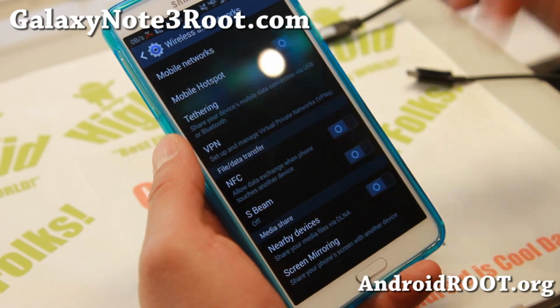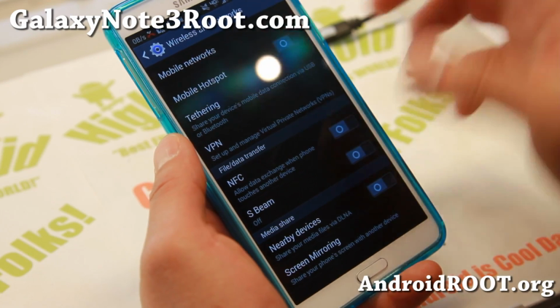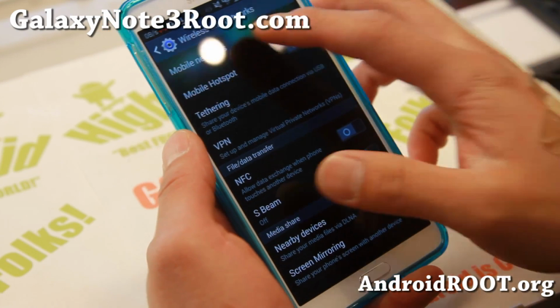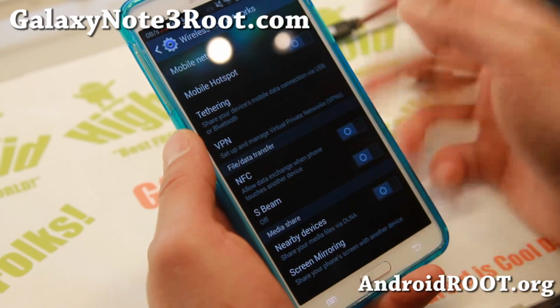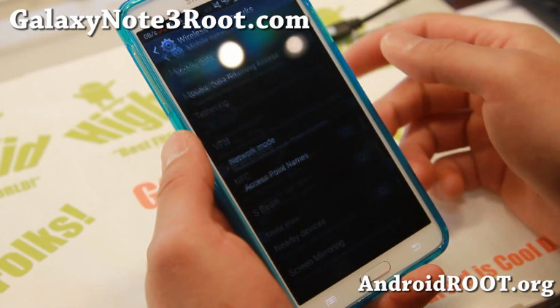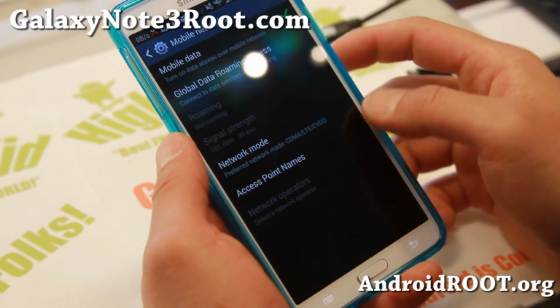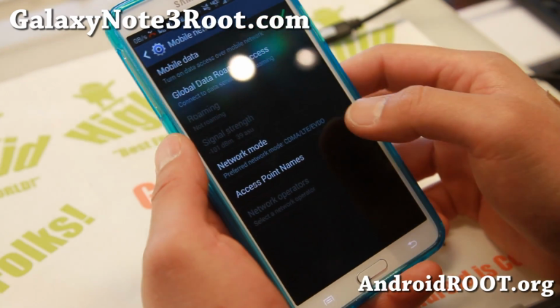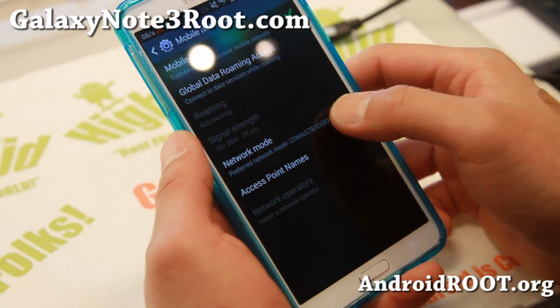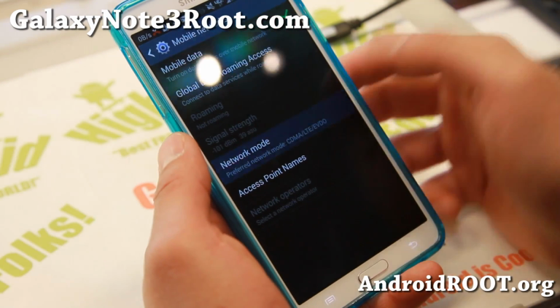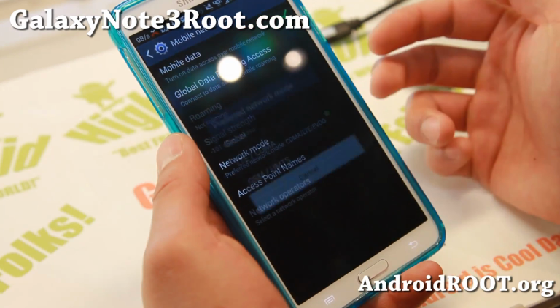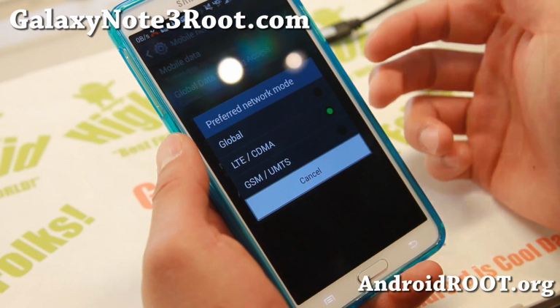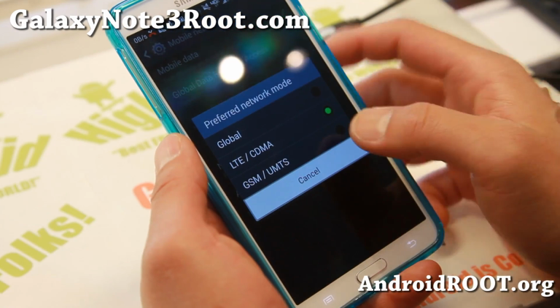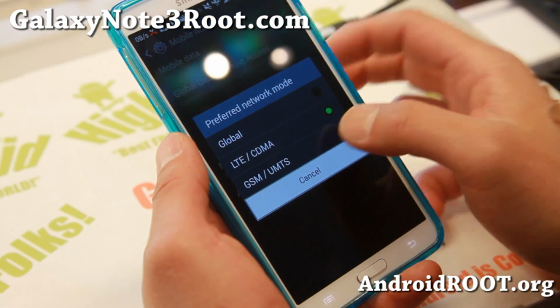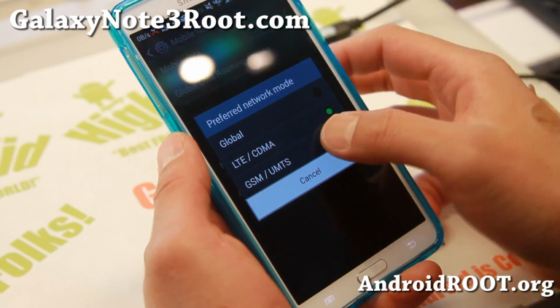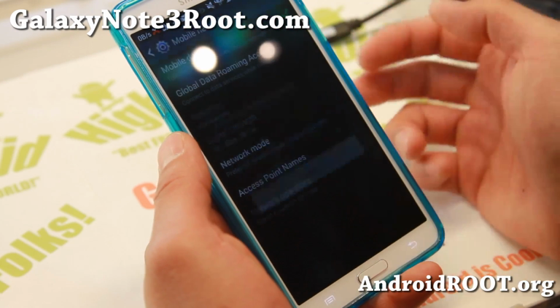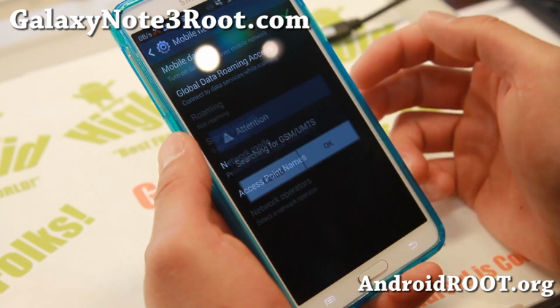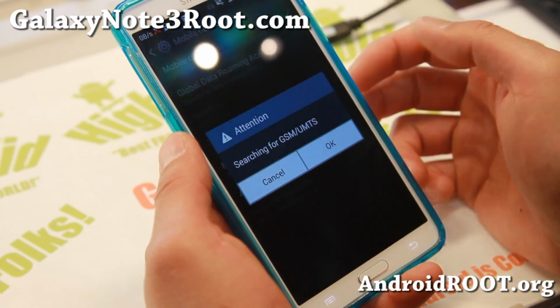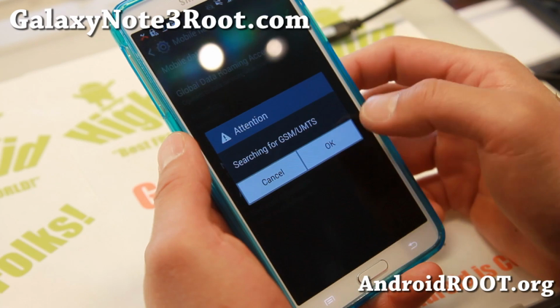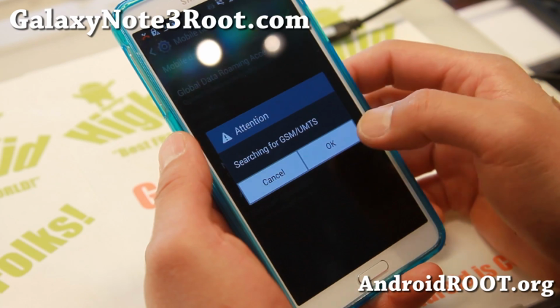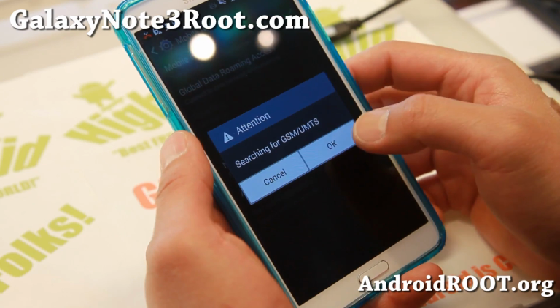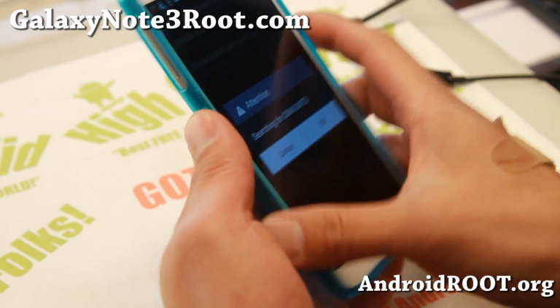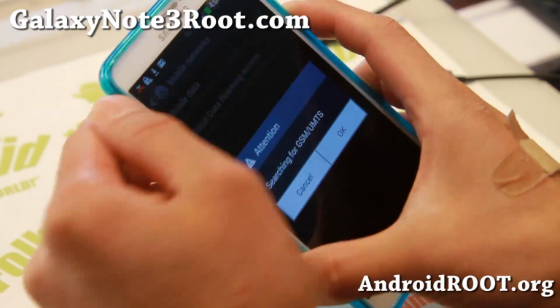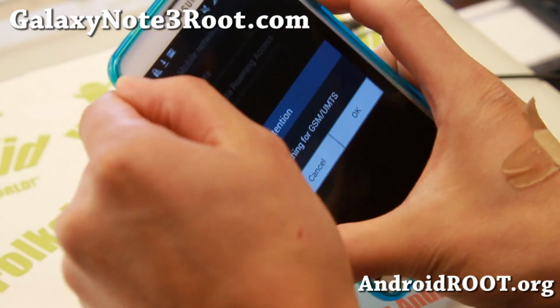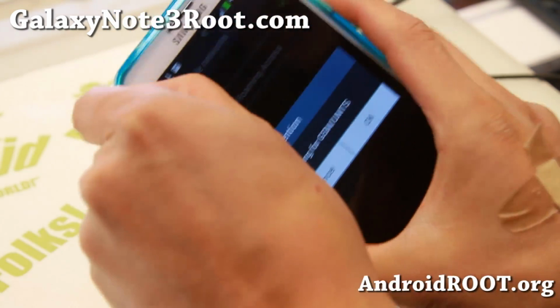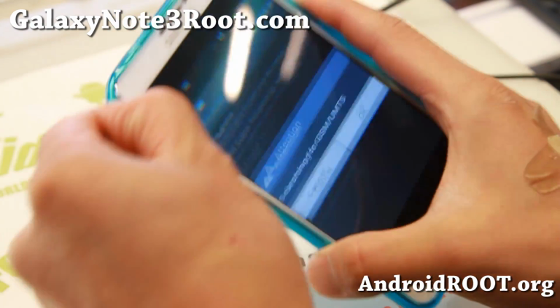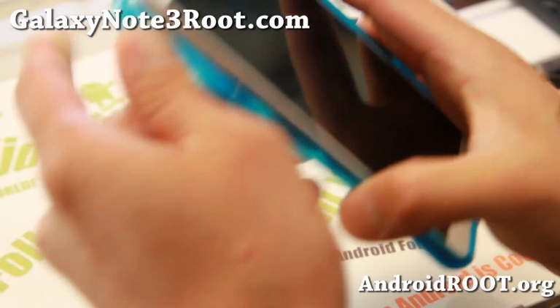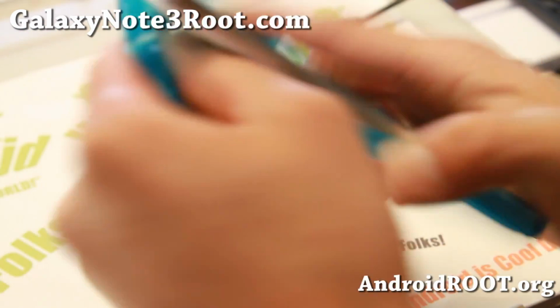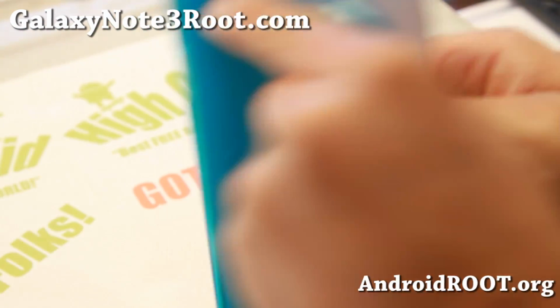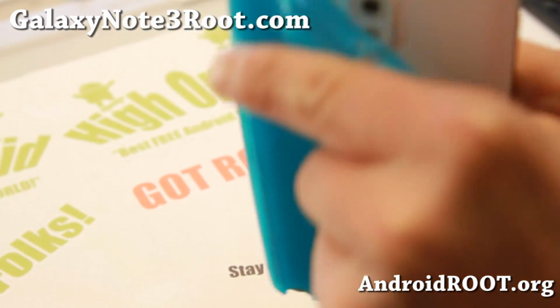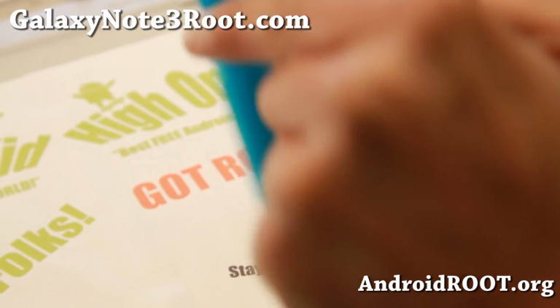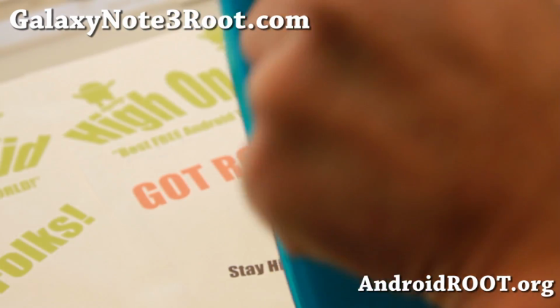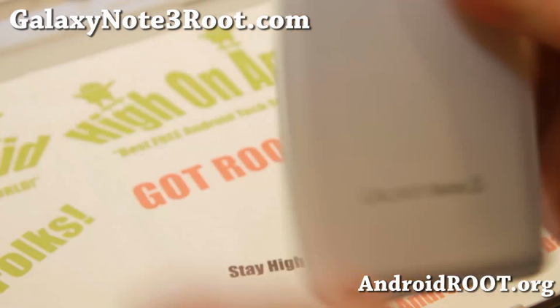First thing you want to do is go to Mobile Networks and change the Network Mode to GSM/UMTS. And then we're going to turn off our phone.